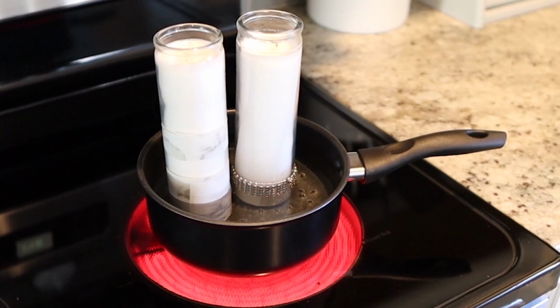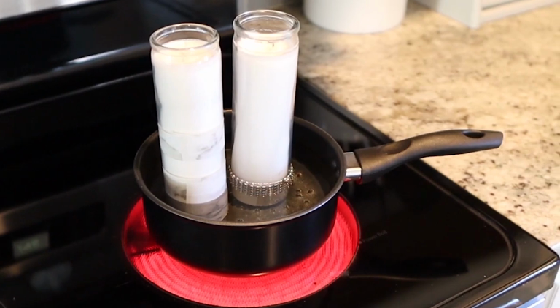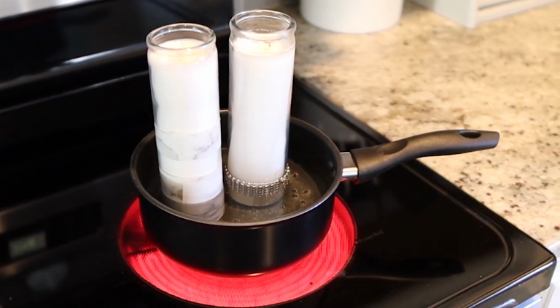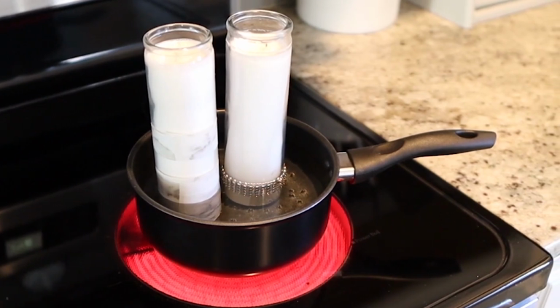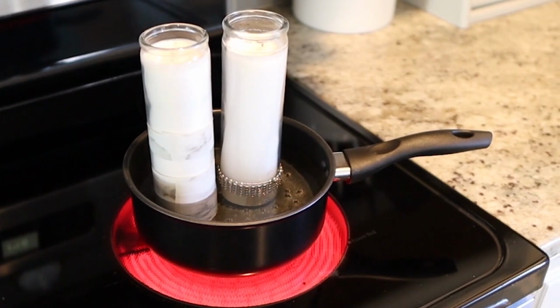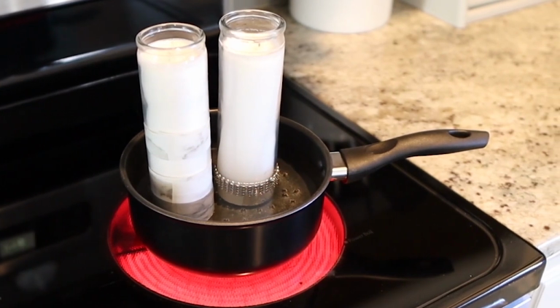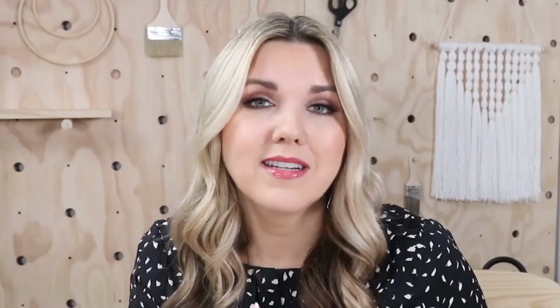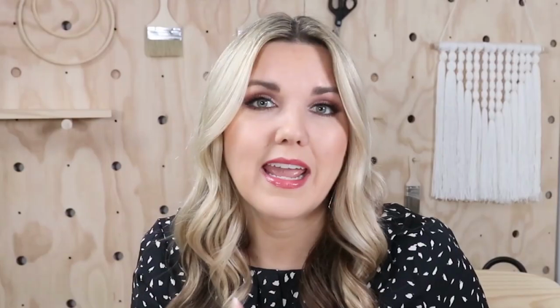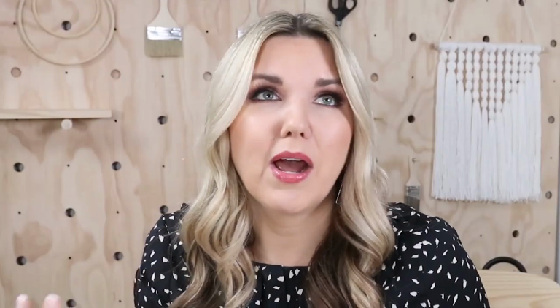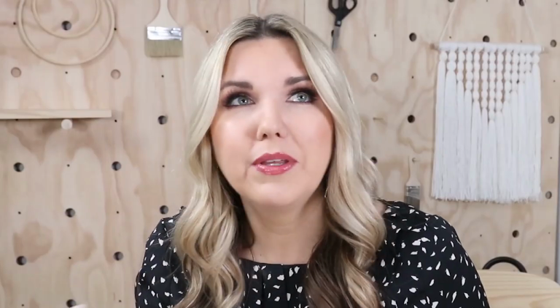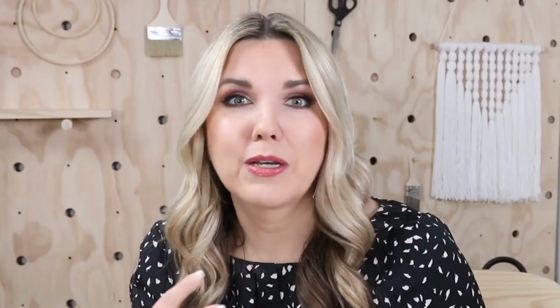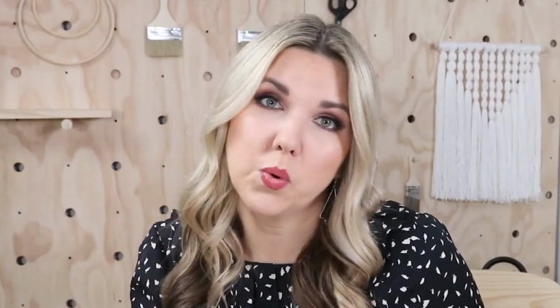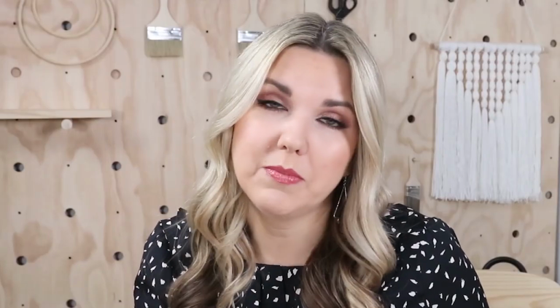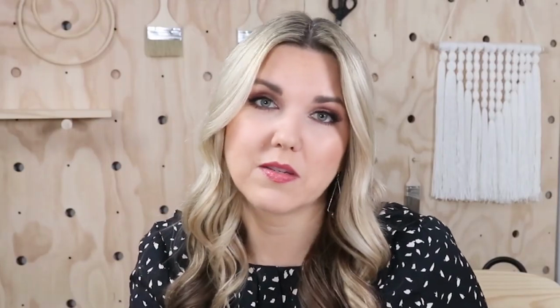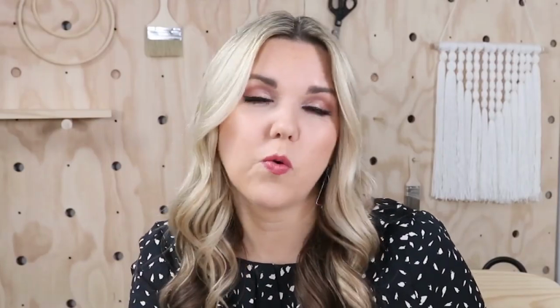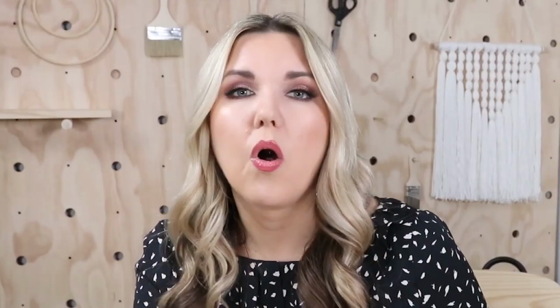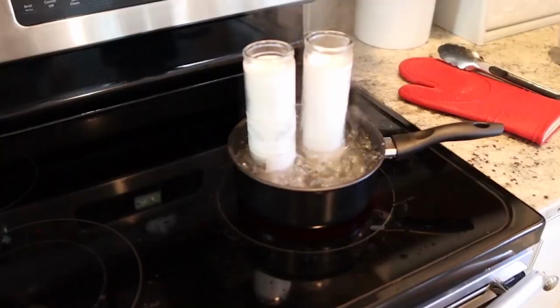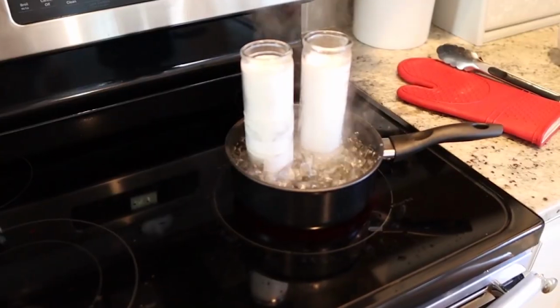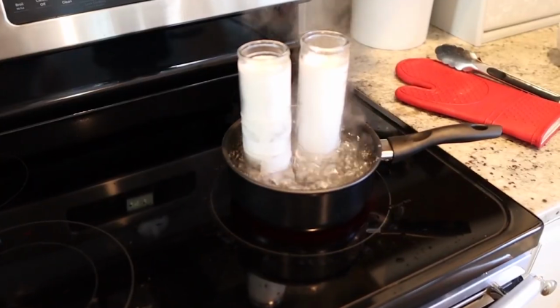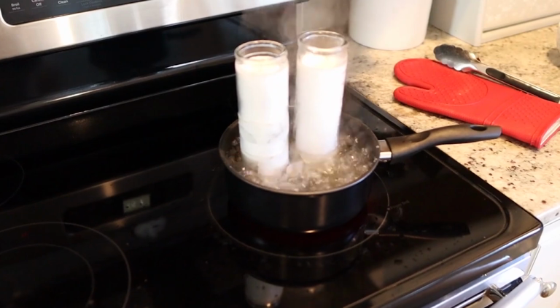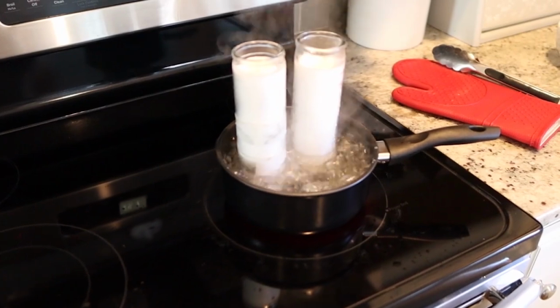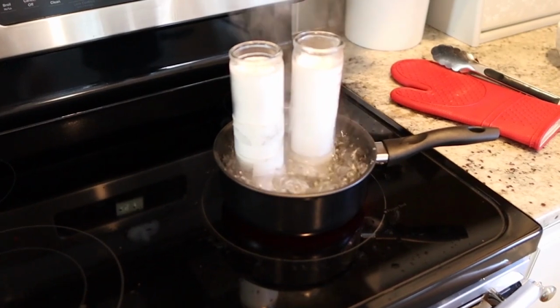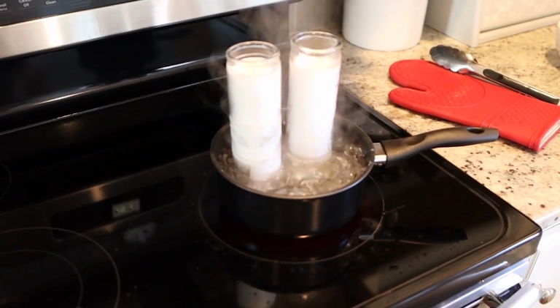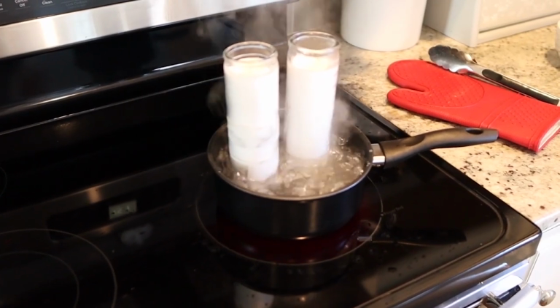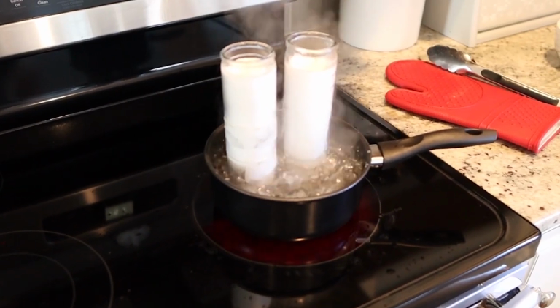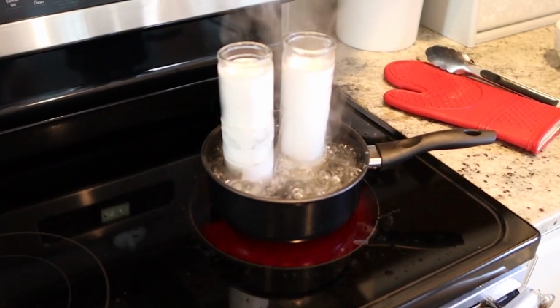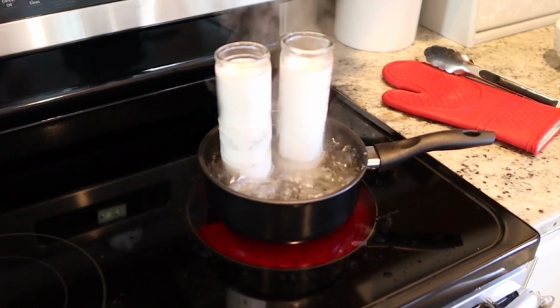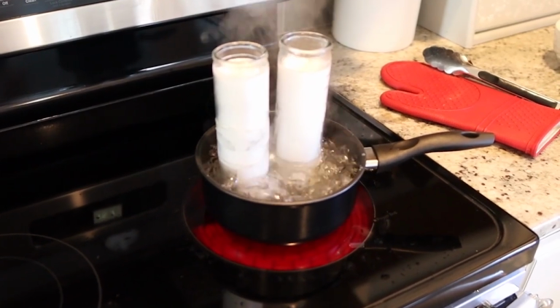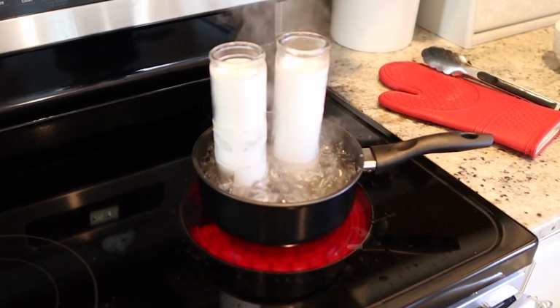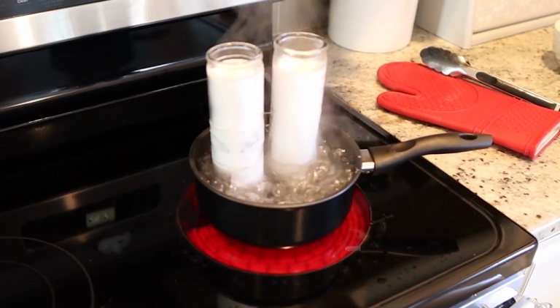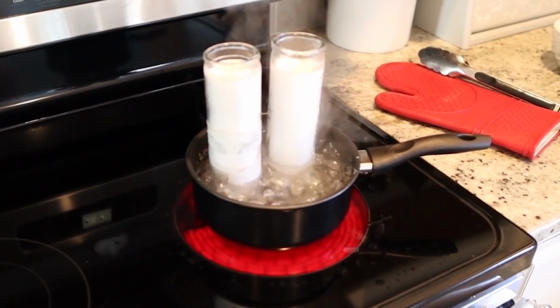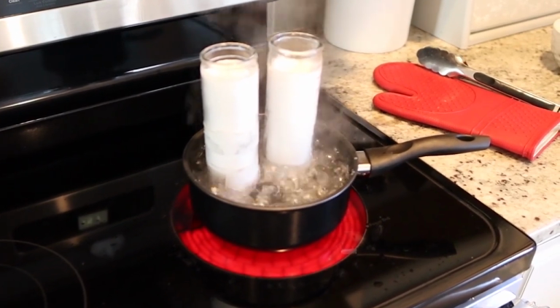You're going to want to let this boil. It's going to take probably around 20 minutes for all of the candle wax to melt, so wait until it's completely melted.